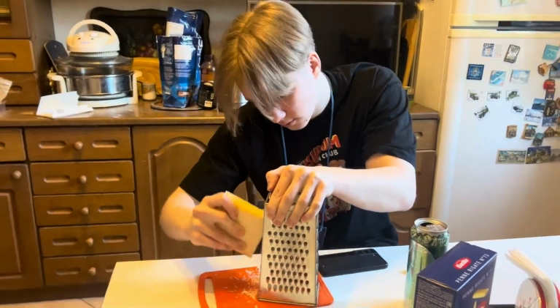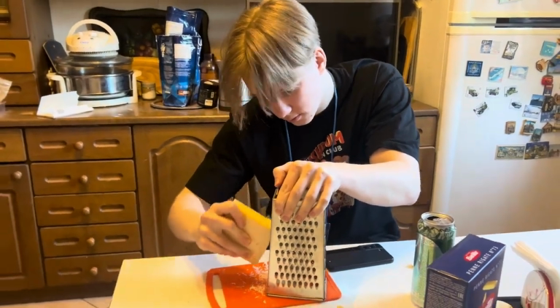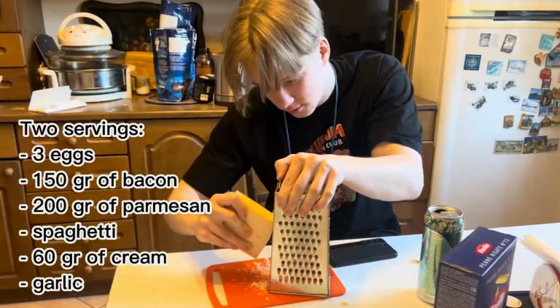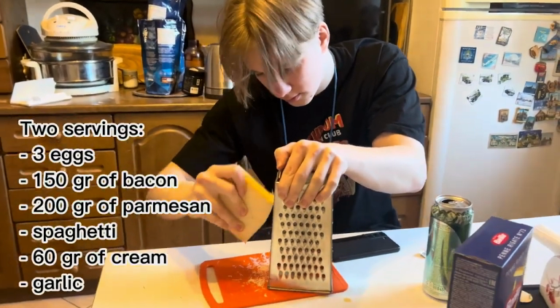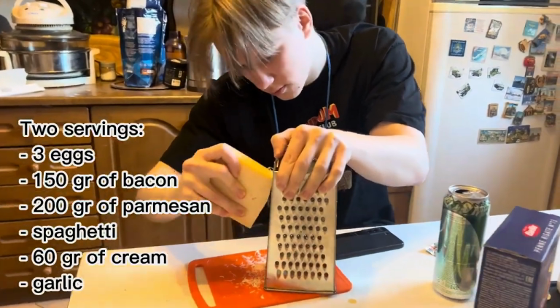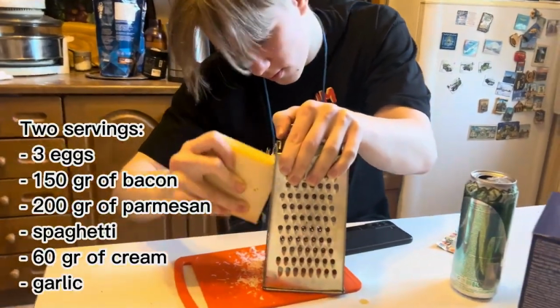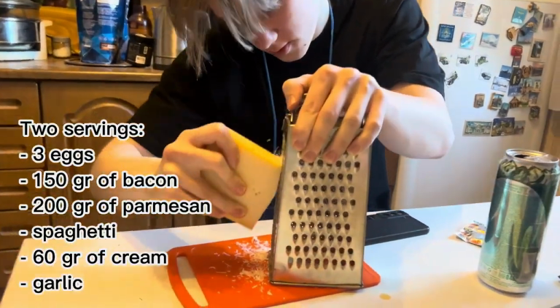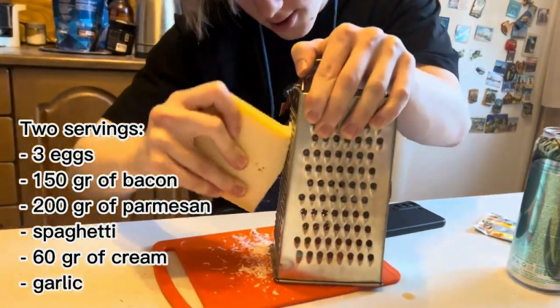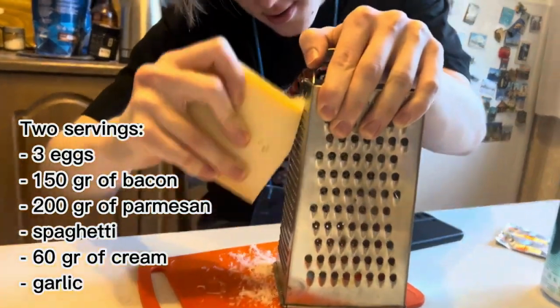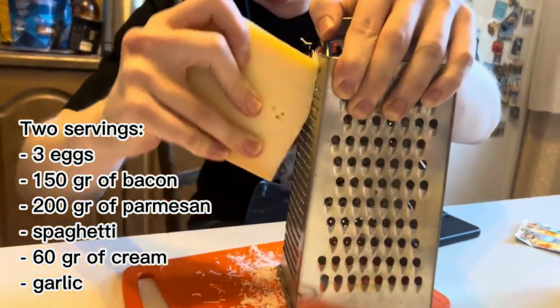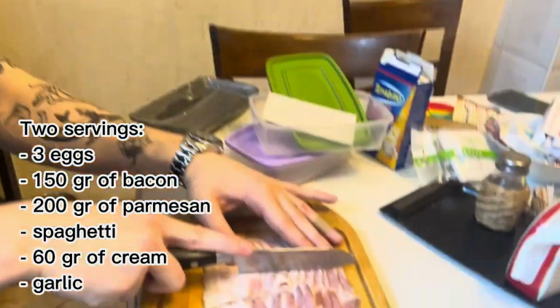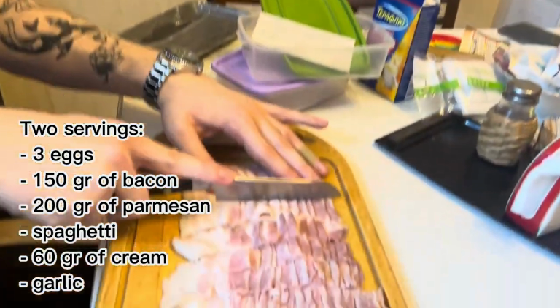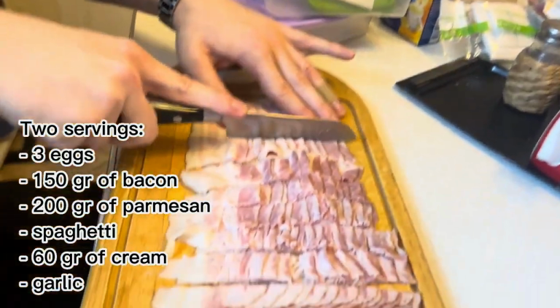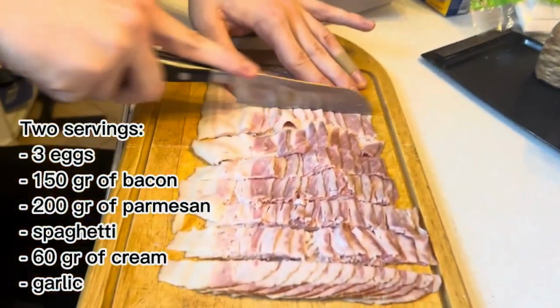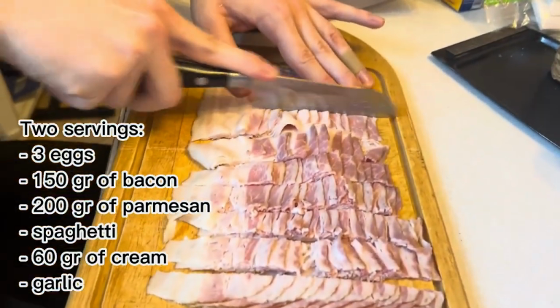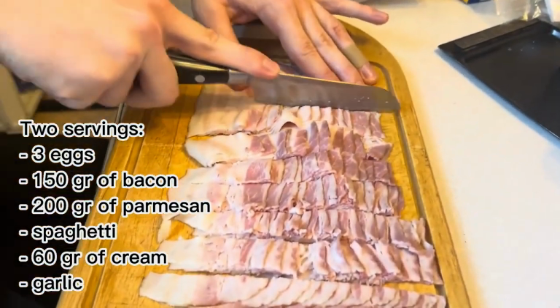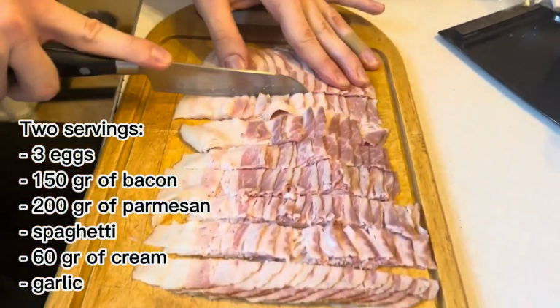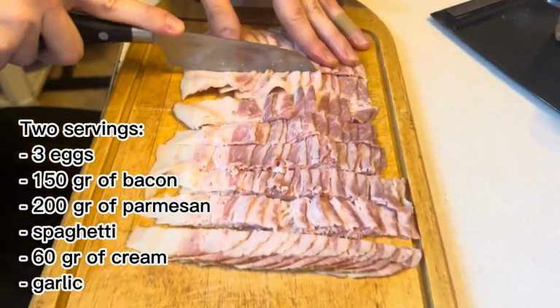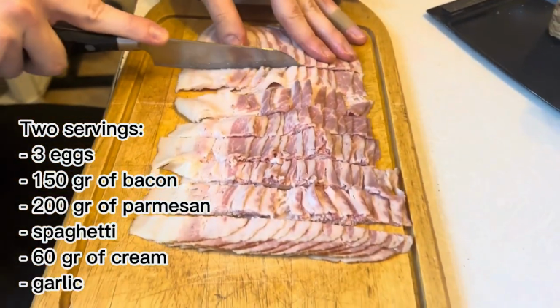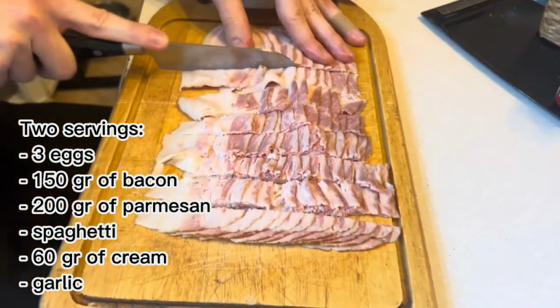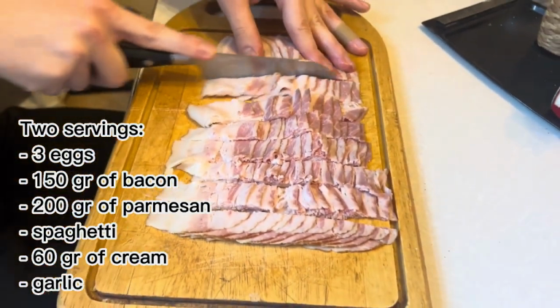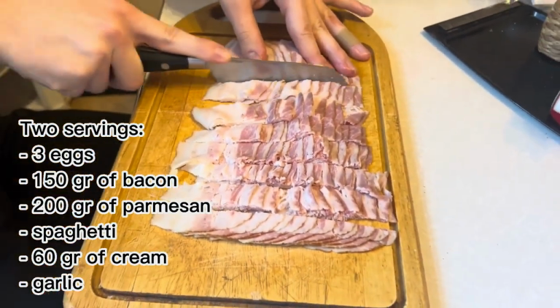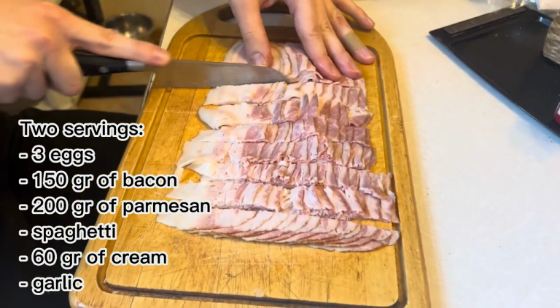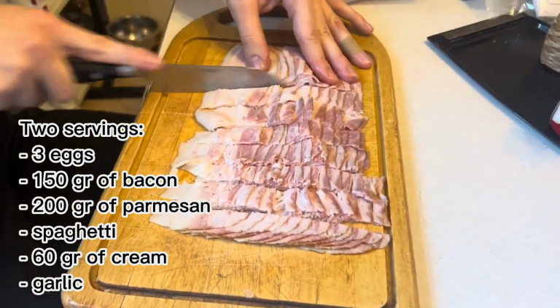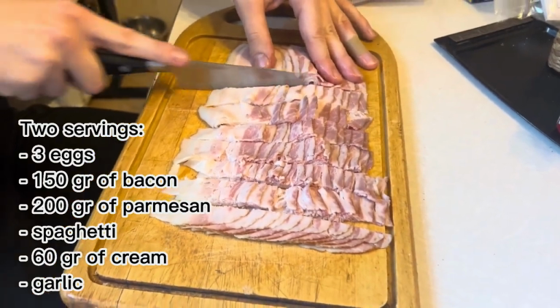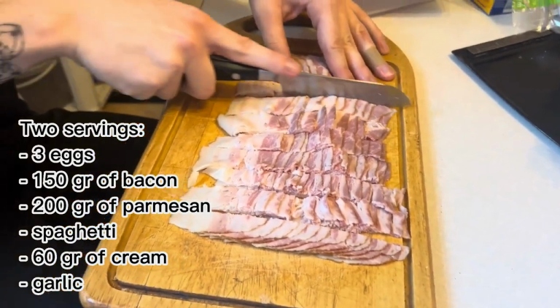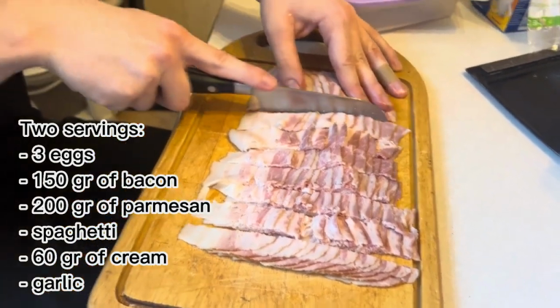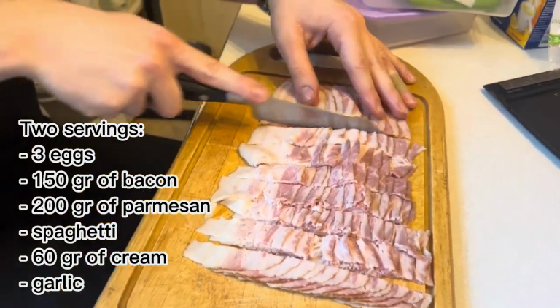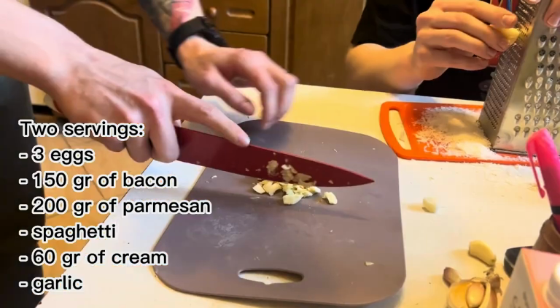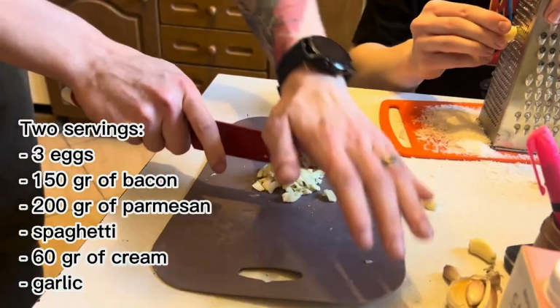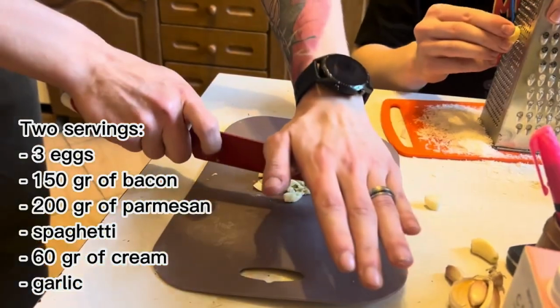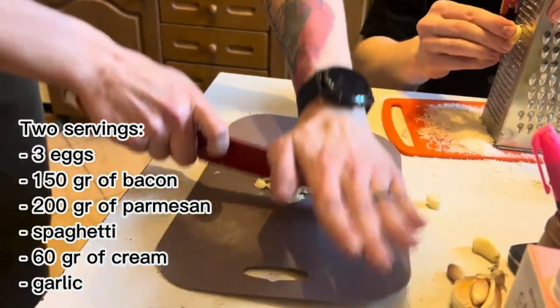For 2 servings of pasta, we need 3 eggs, 150g of bacon, 200g of parmesan, spaghetti, 60g of cream, and some garlic.